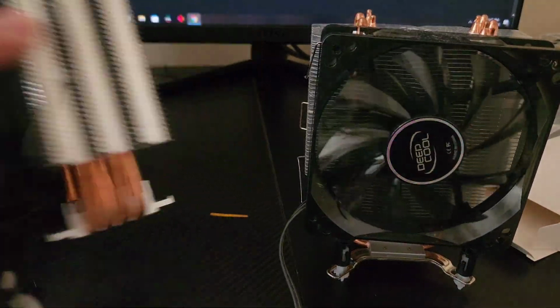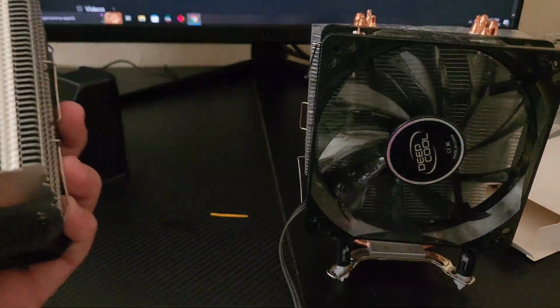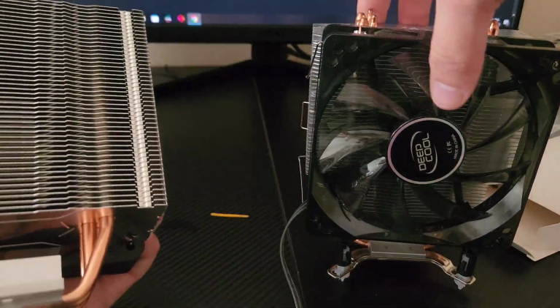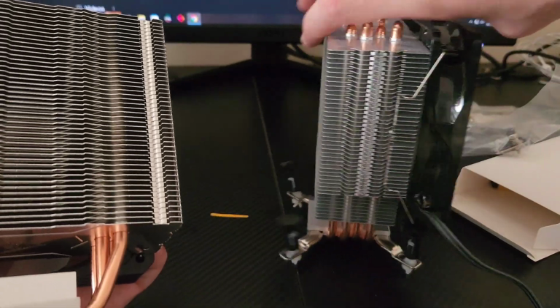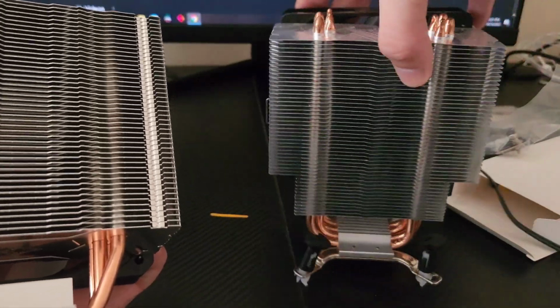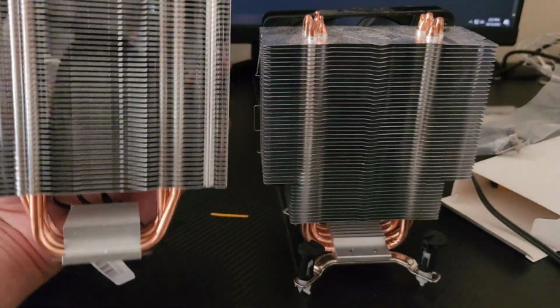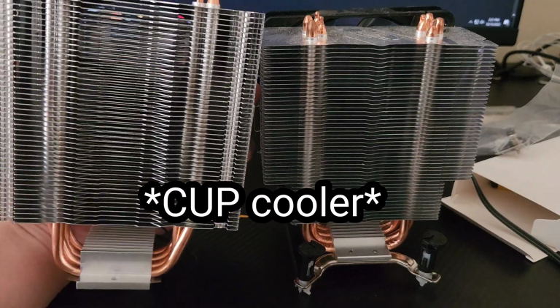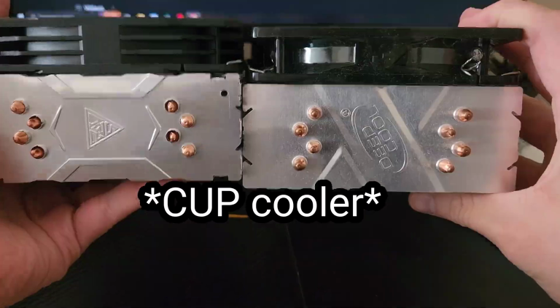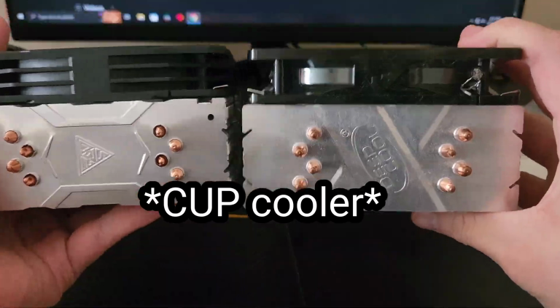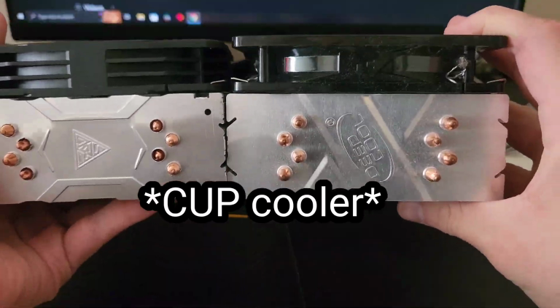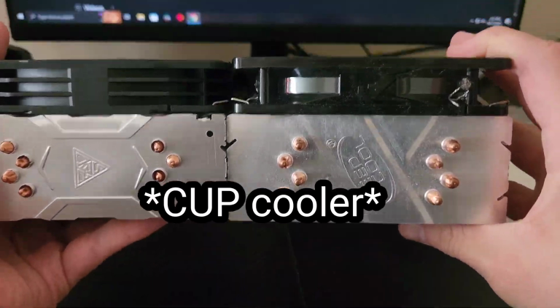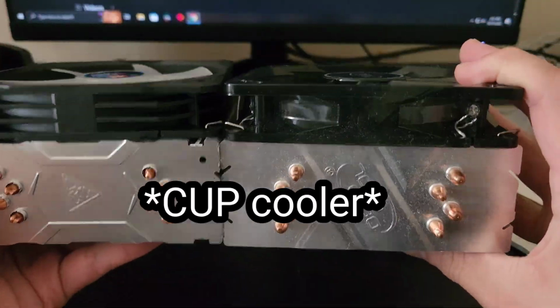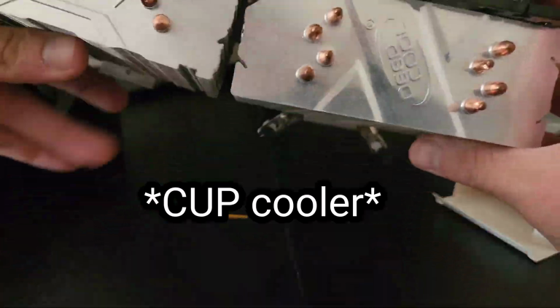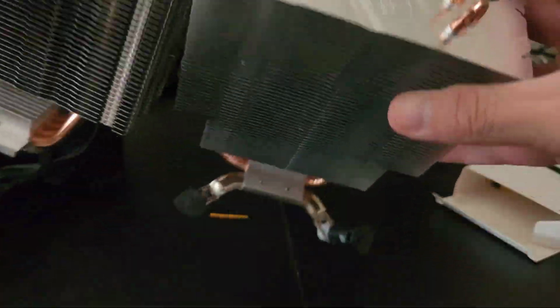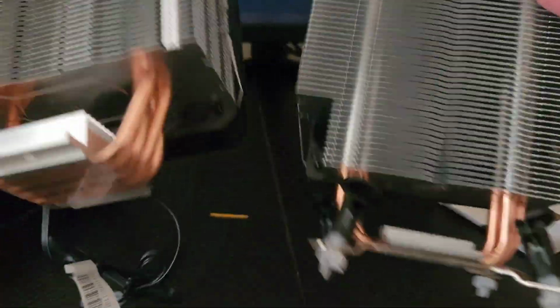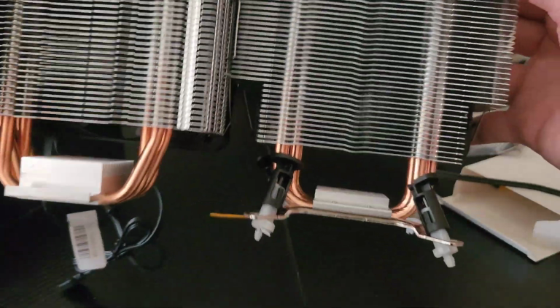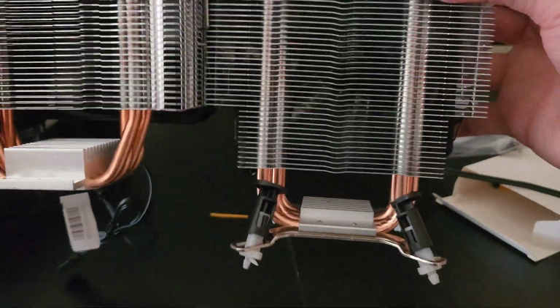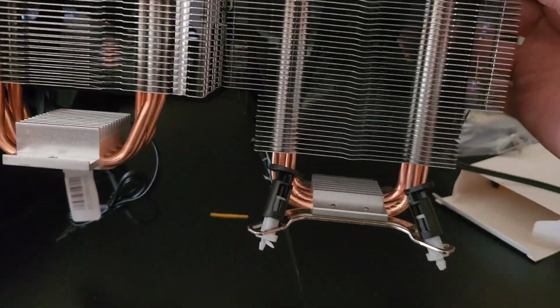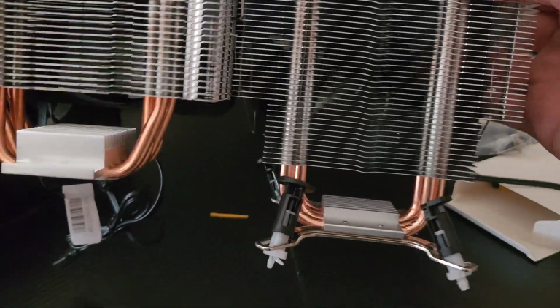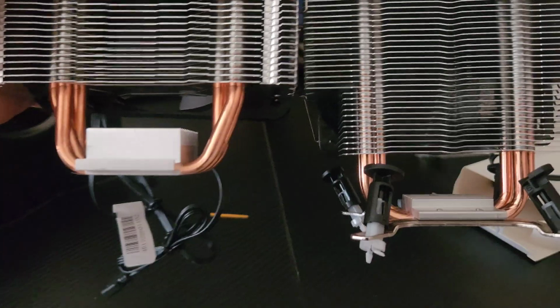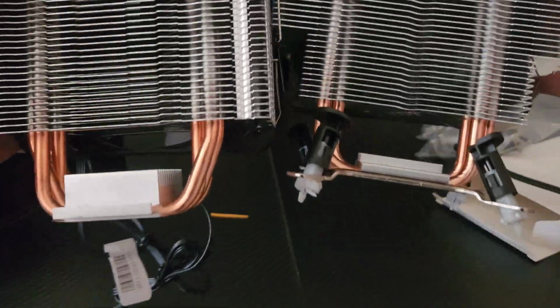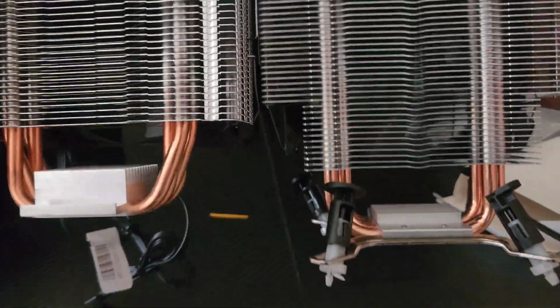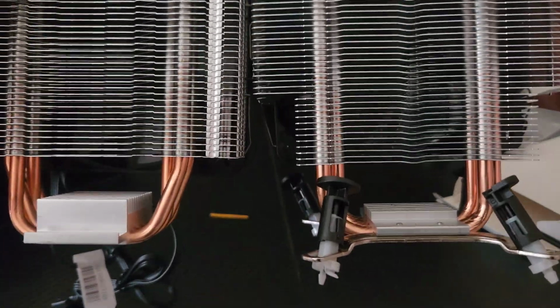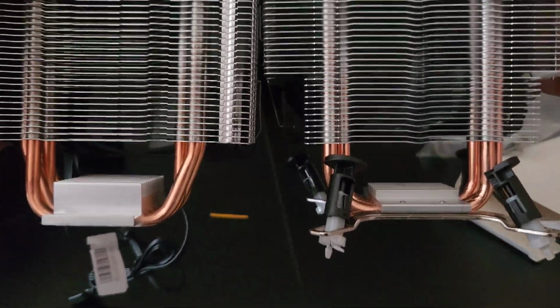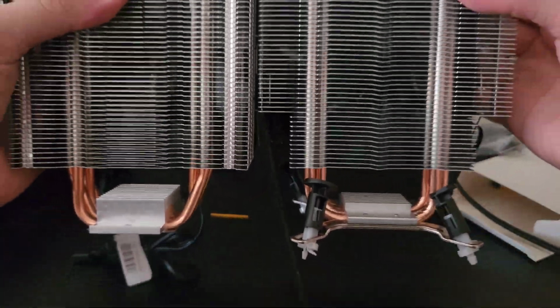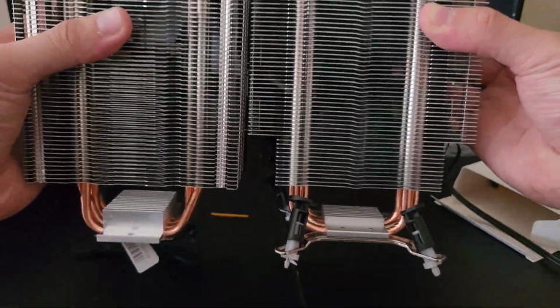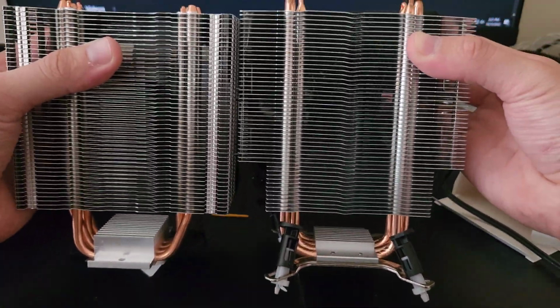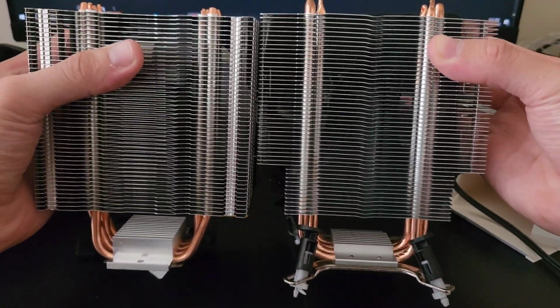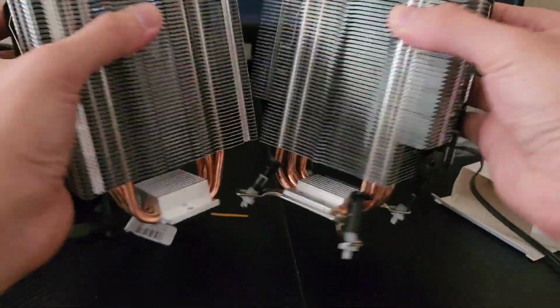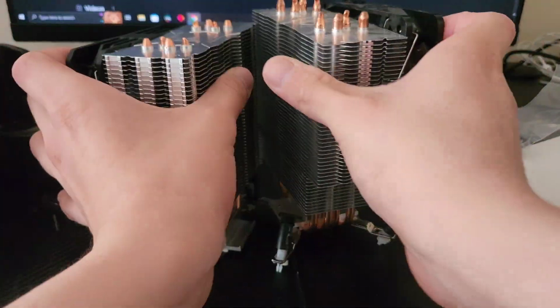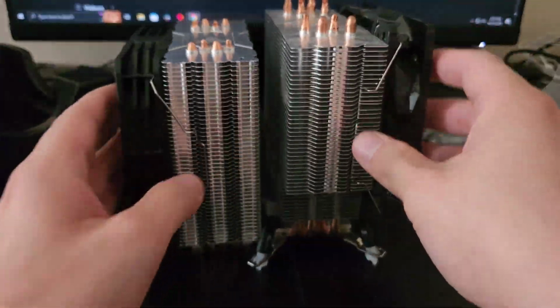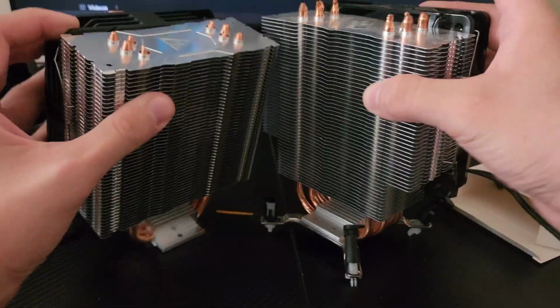It also looks very similar to the Deepcool CPU cooler I installed on my old PC, except it looks like it has a bit more aluminum and the pipes are a bit thicker from what I can see.